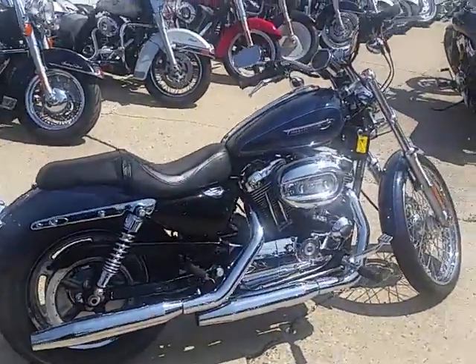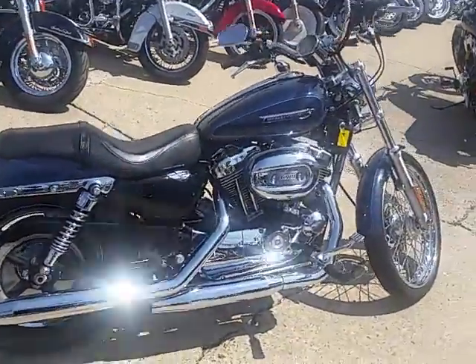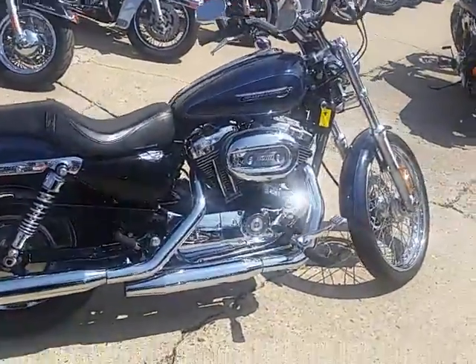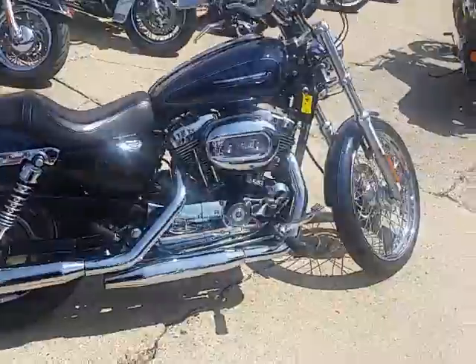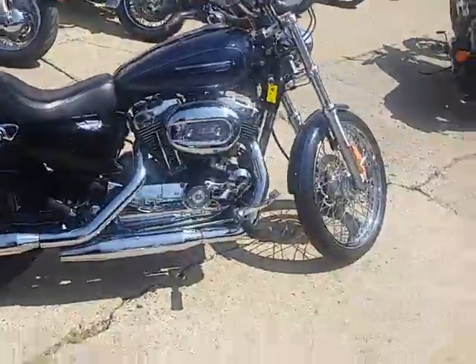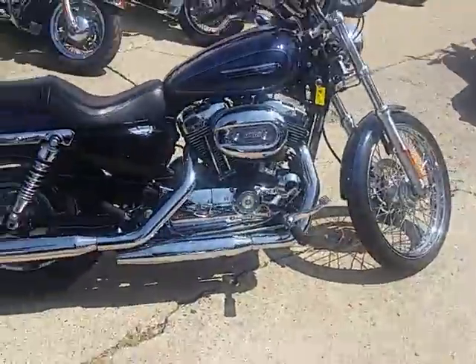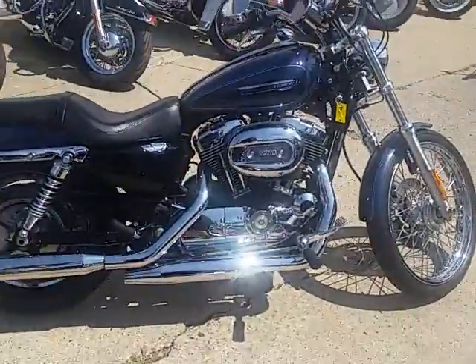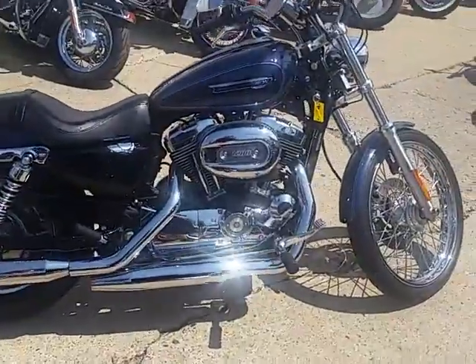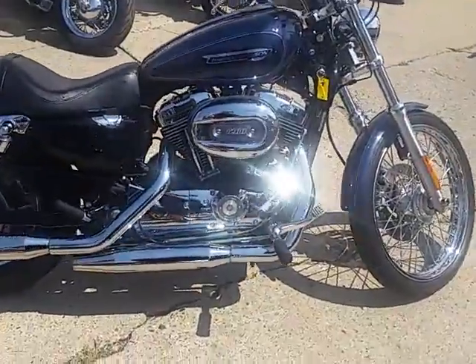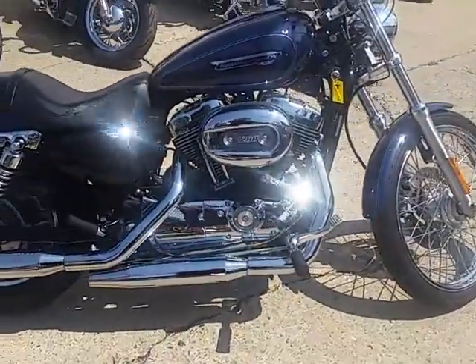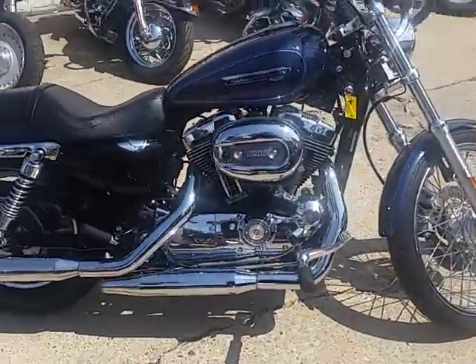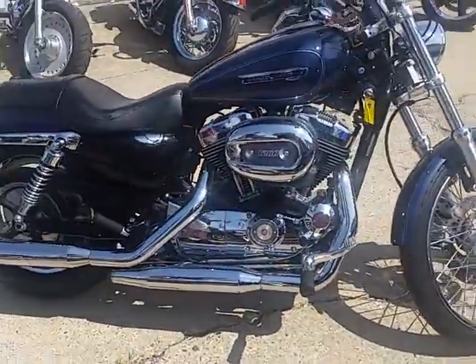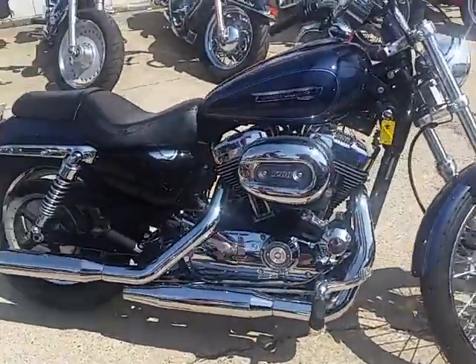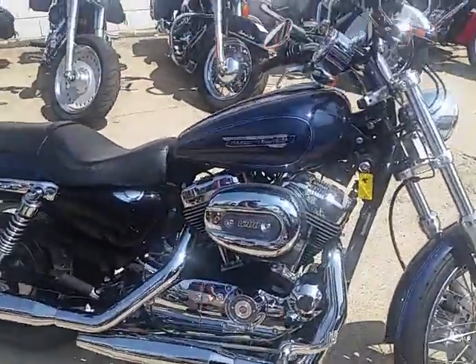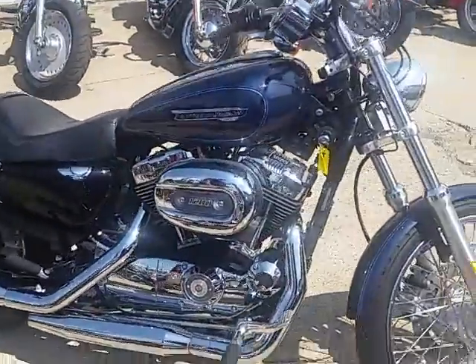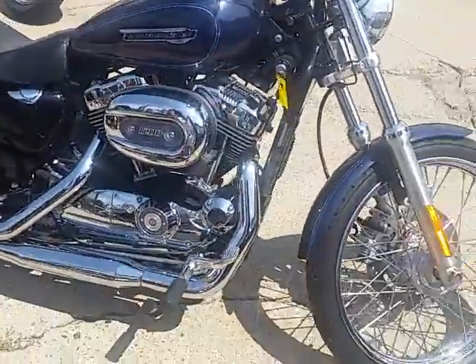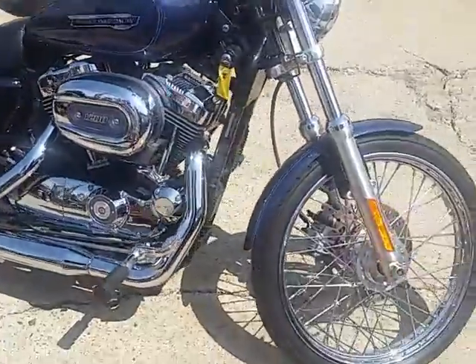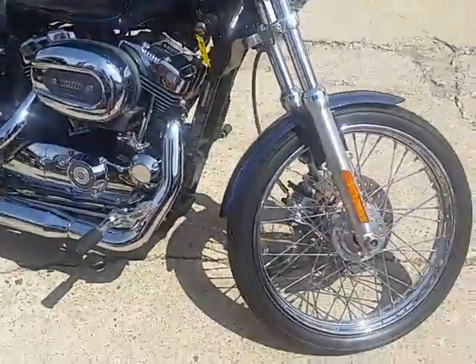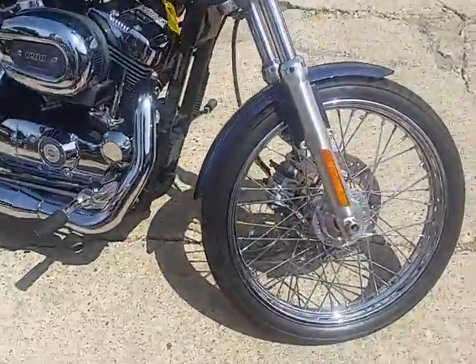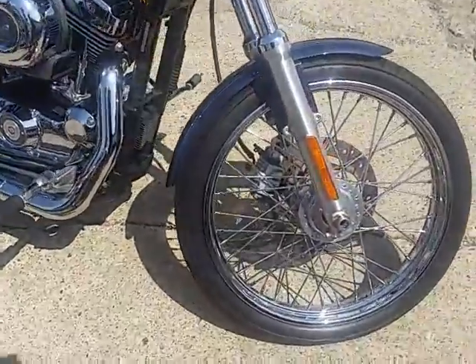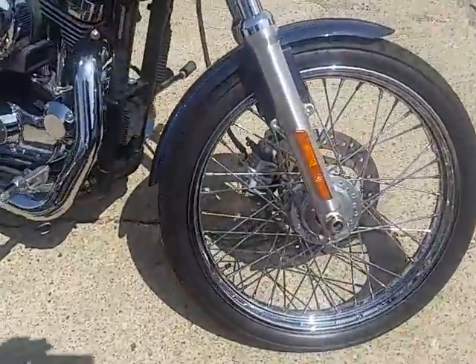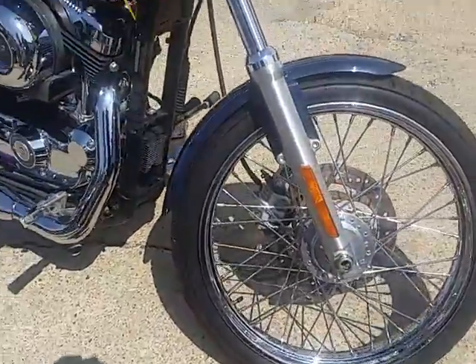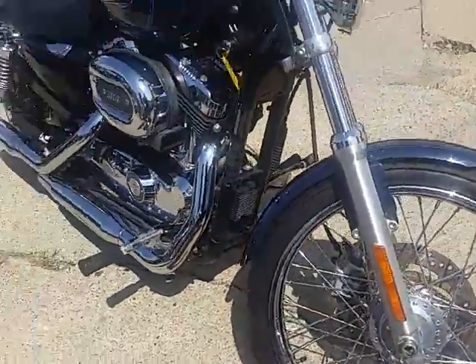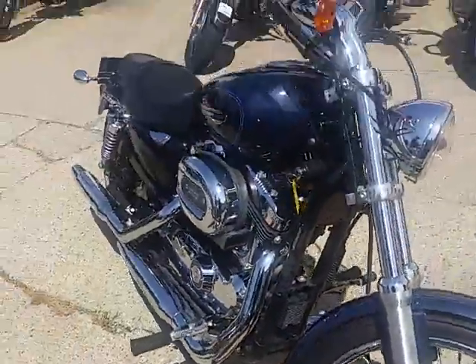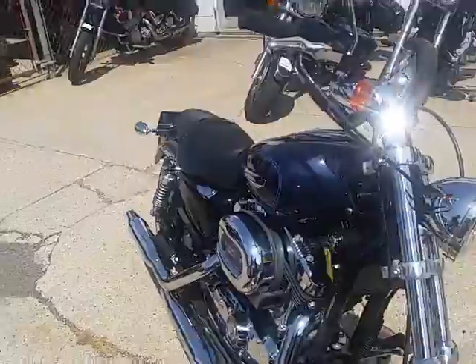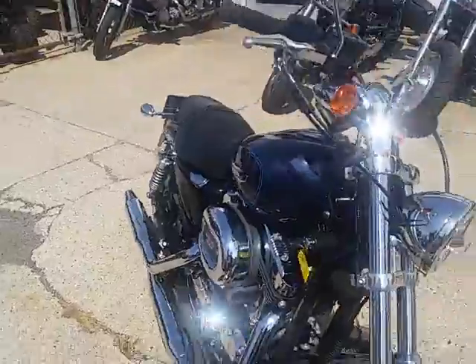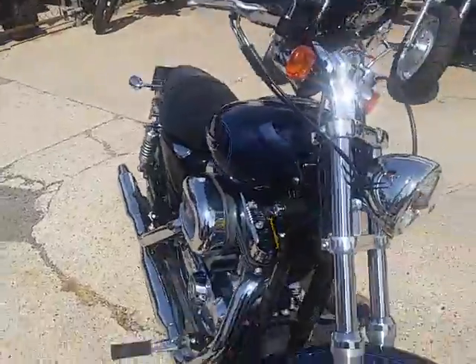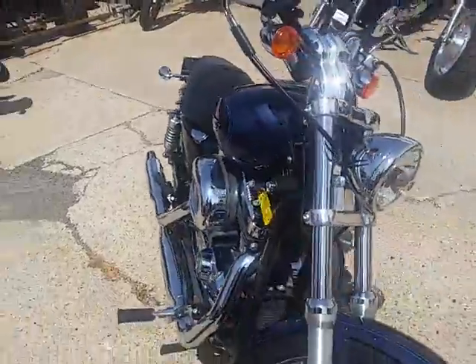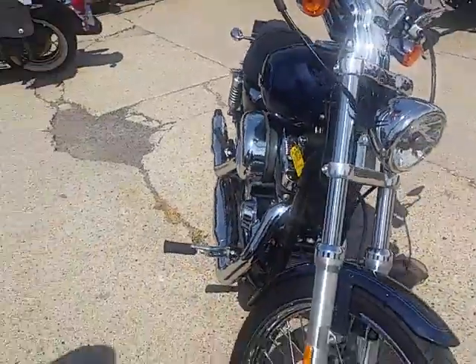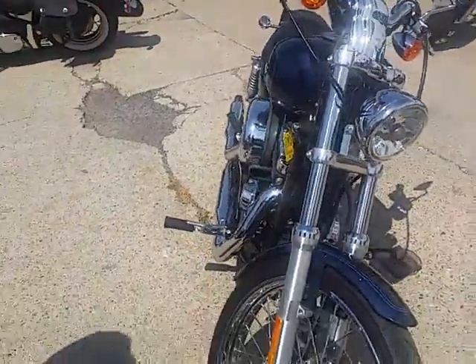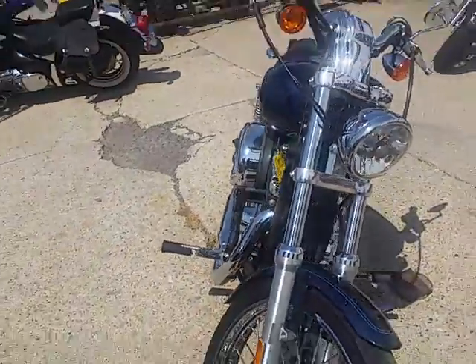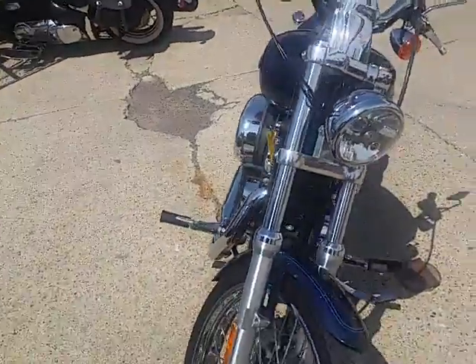It's a 2009 Sportster XL1200C for sale. We've got this thing priced at $5,990. This one won't be here long — one good-looking bike.